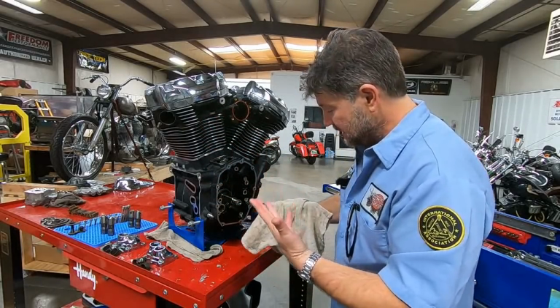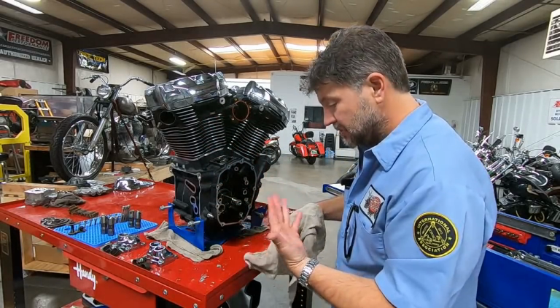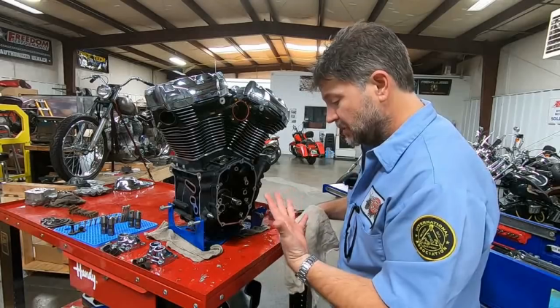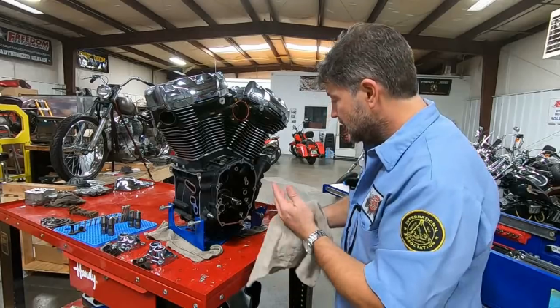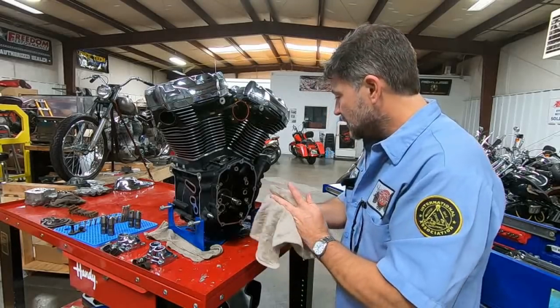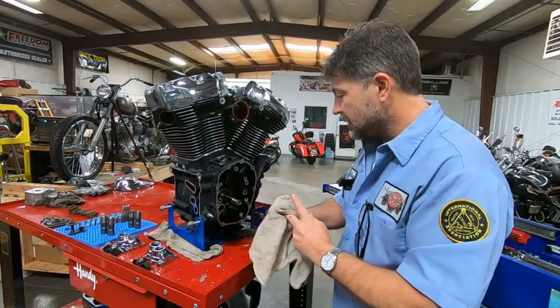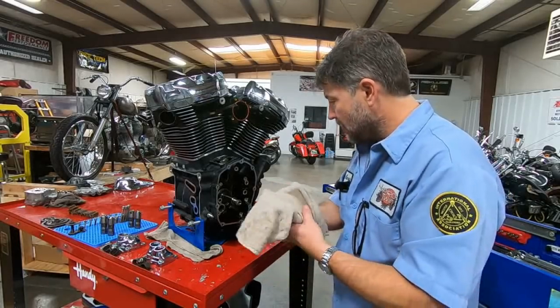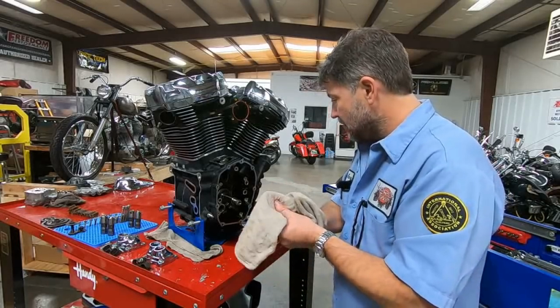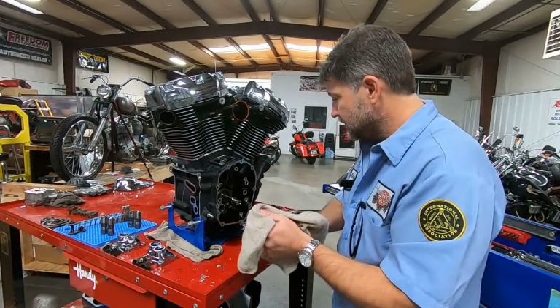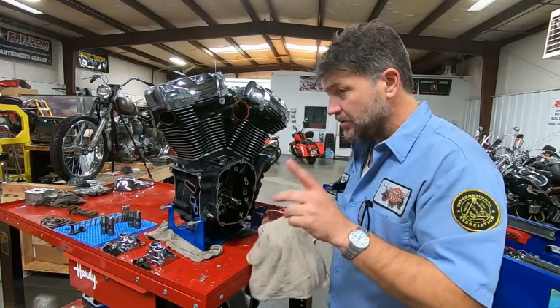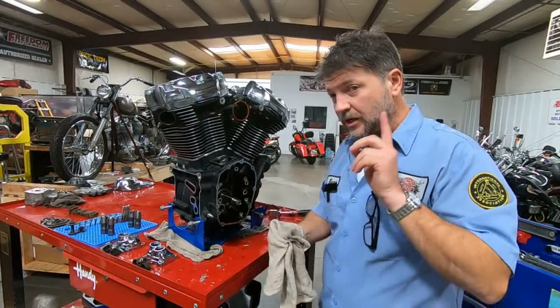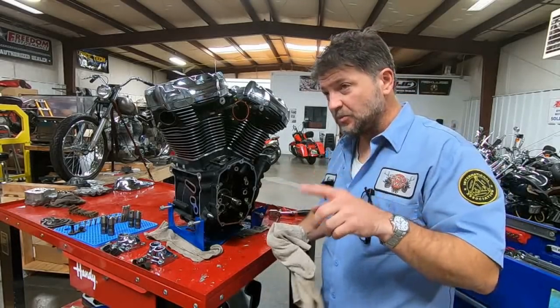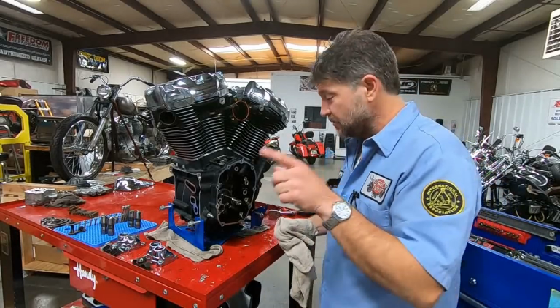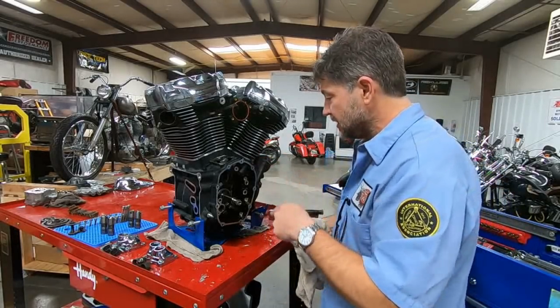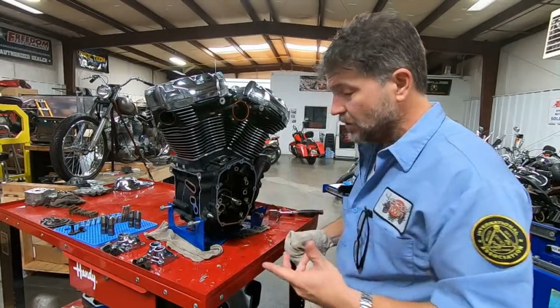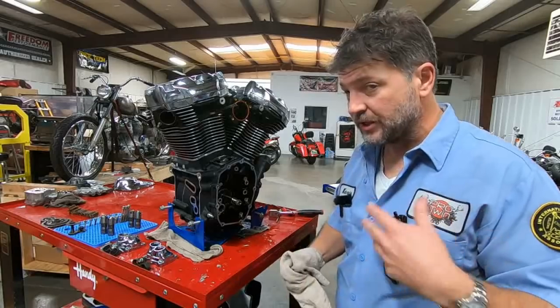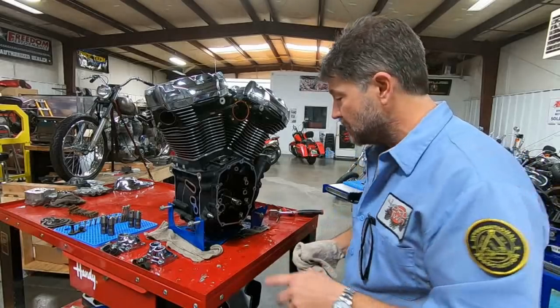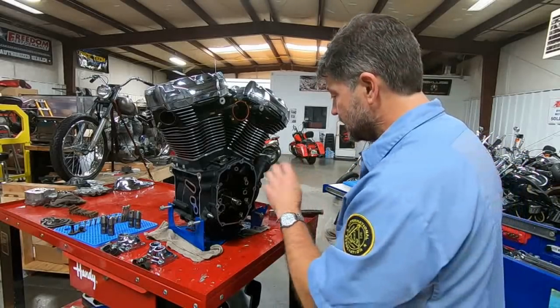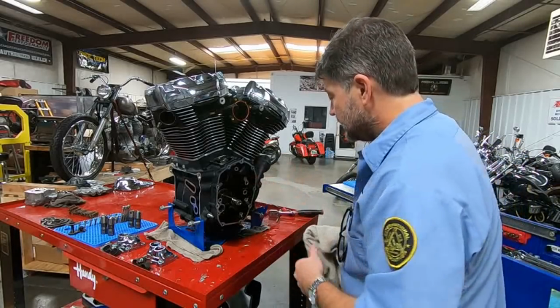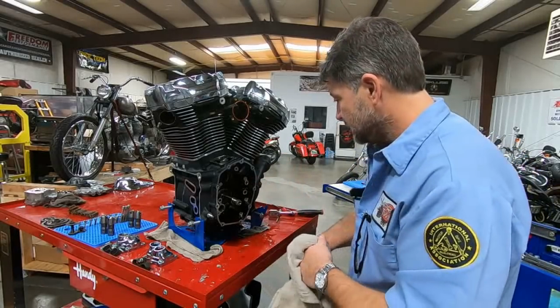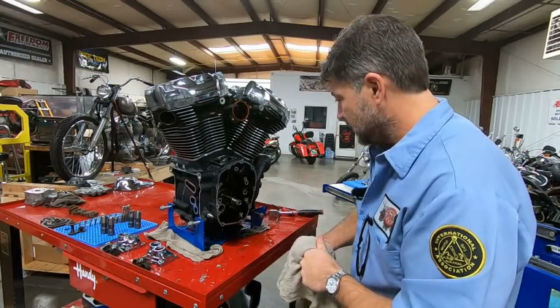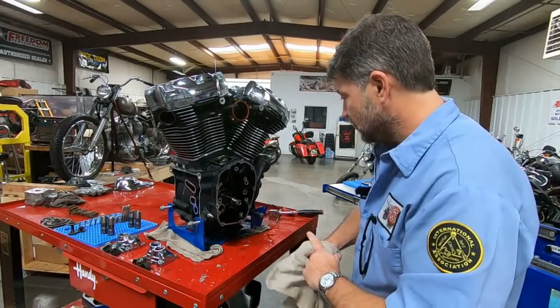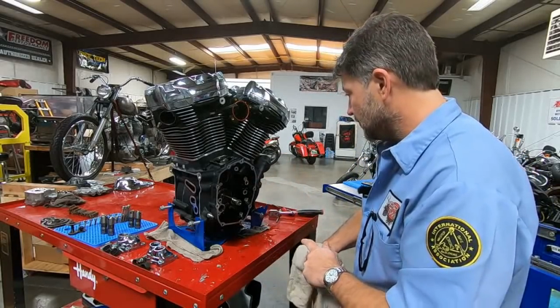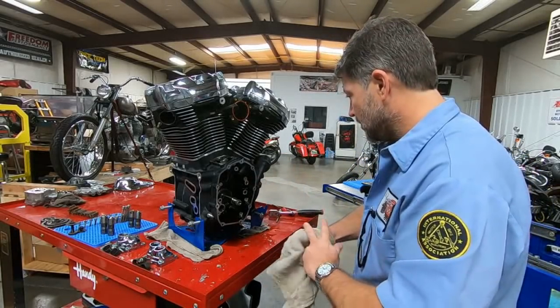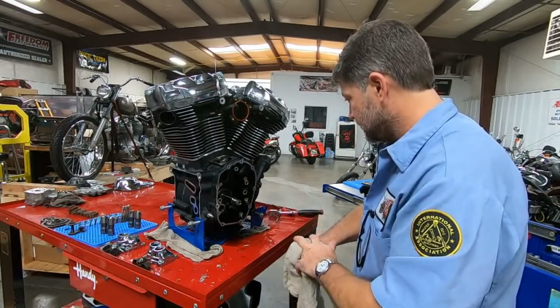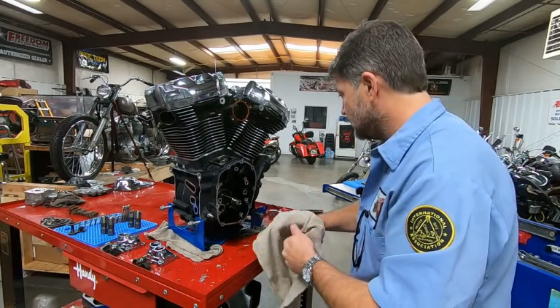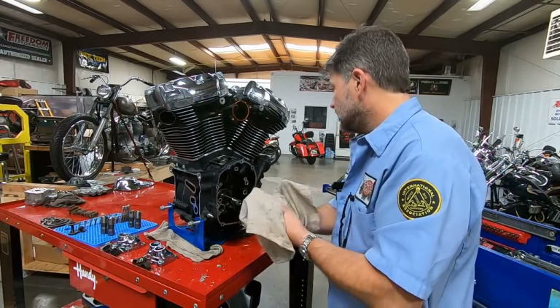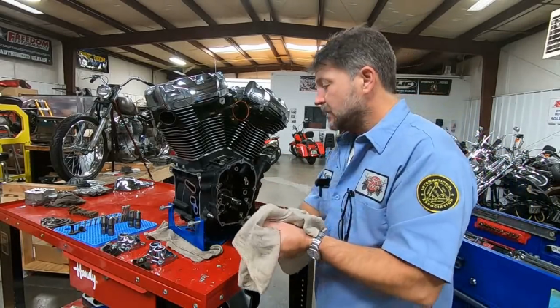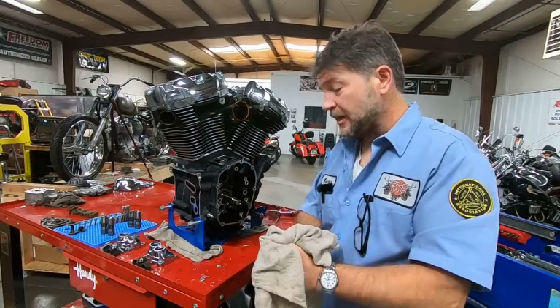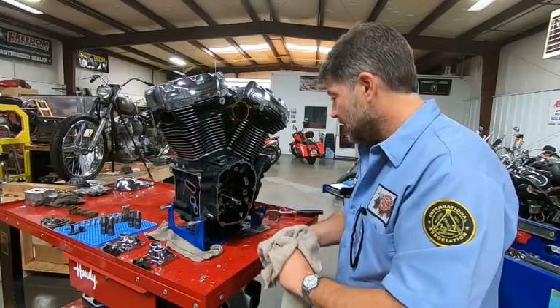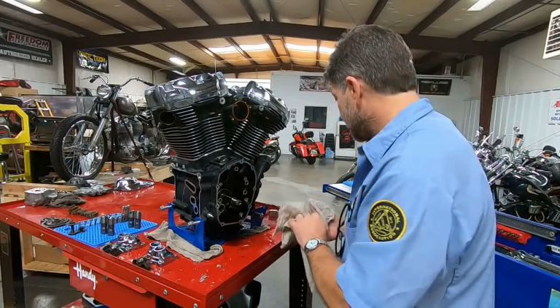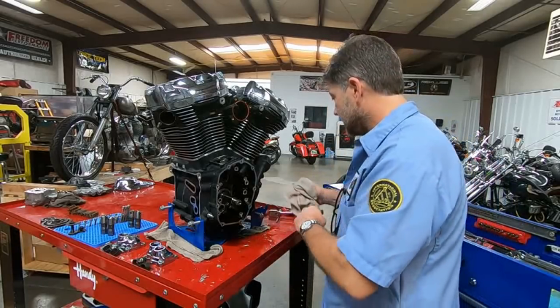I keep getting splinters. I'm going to check crank runout on this. Before I spool it, I'm just going to set my tool up, bring you guys back, and then we'll go through that process. Sit tight — I'll be back in just a second.